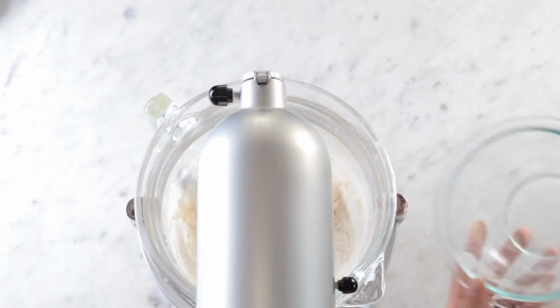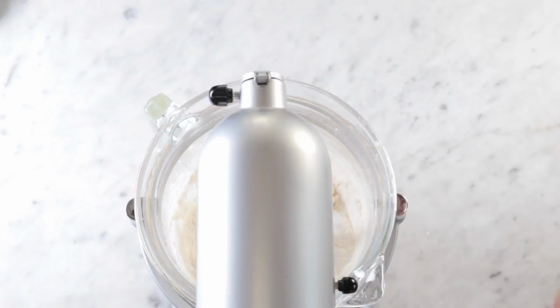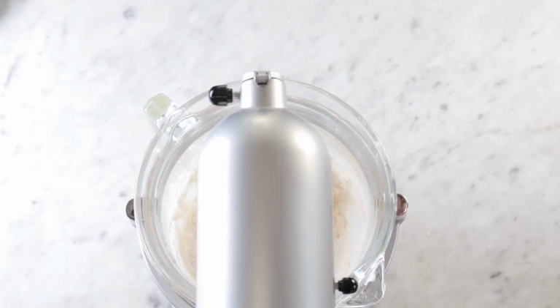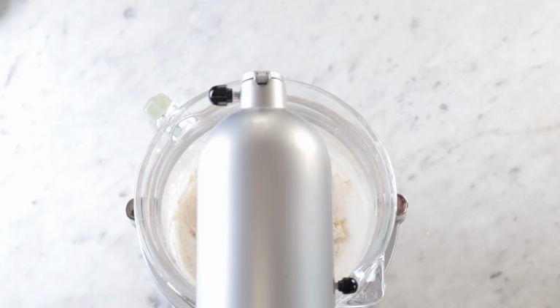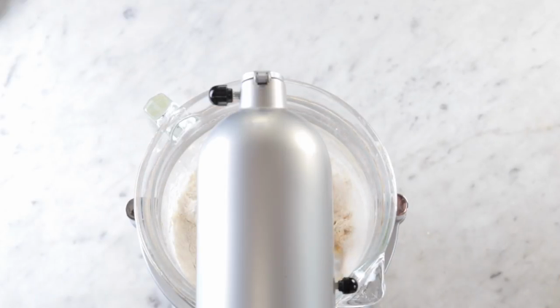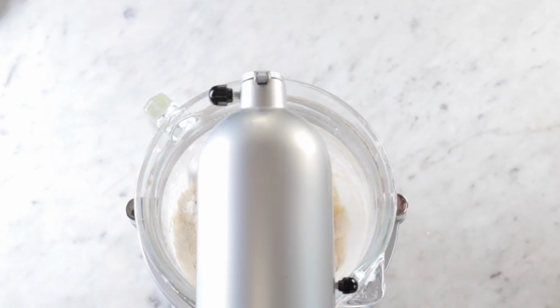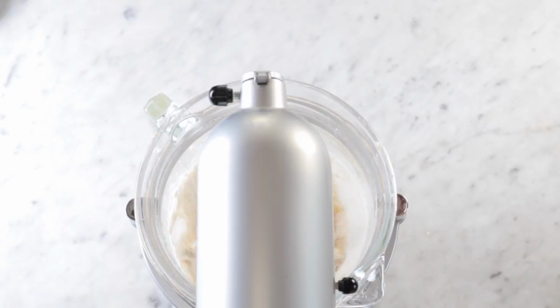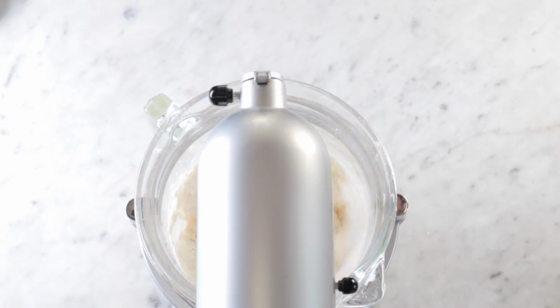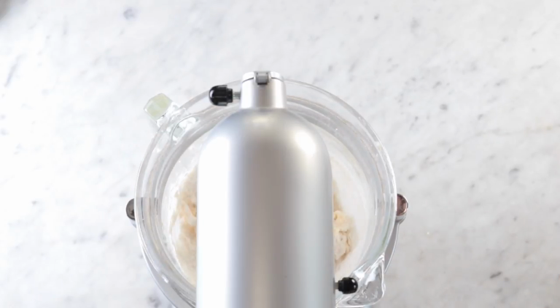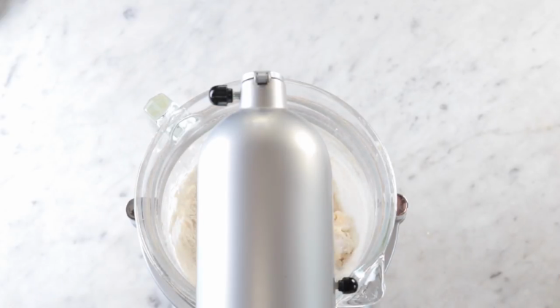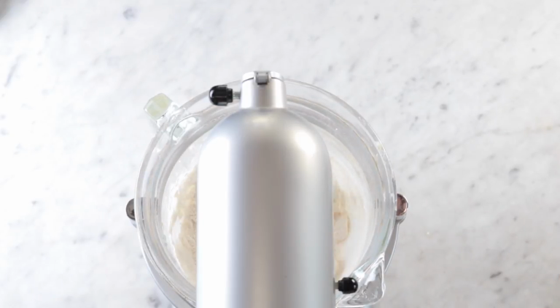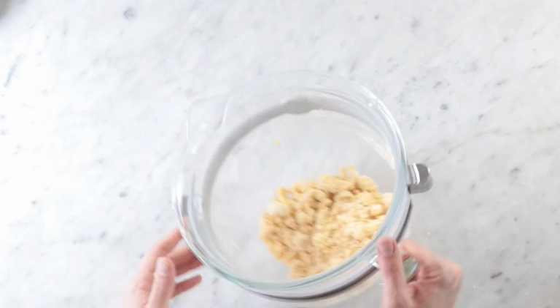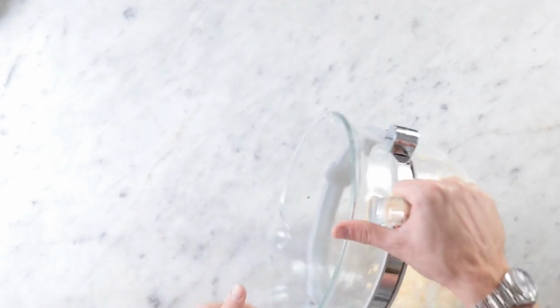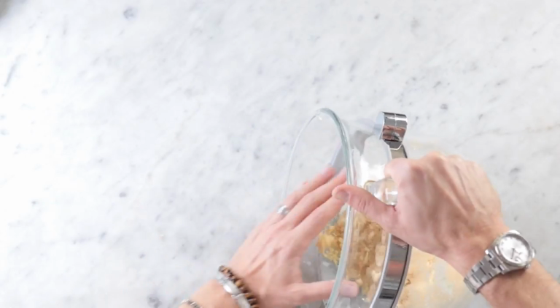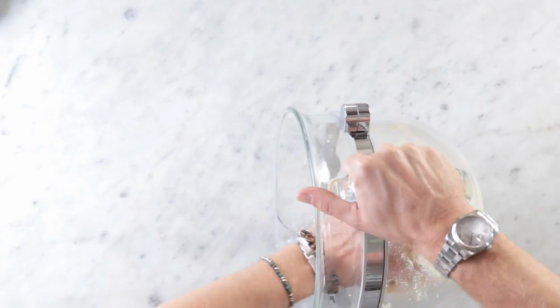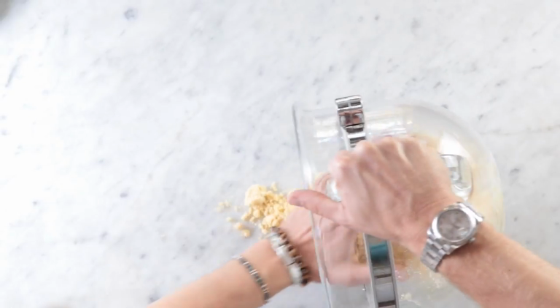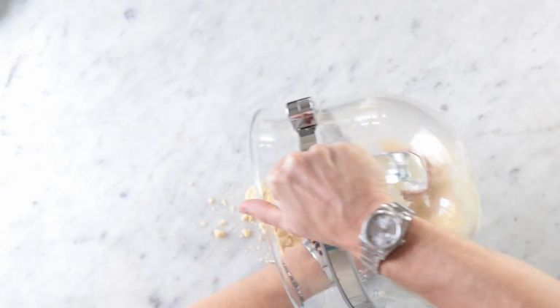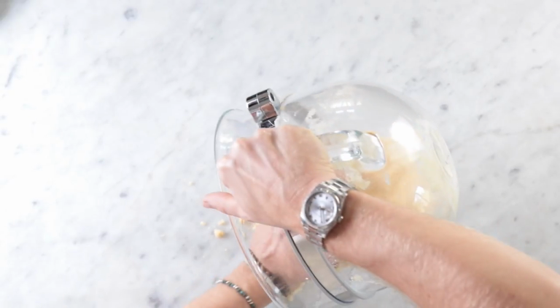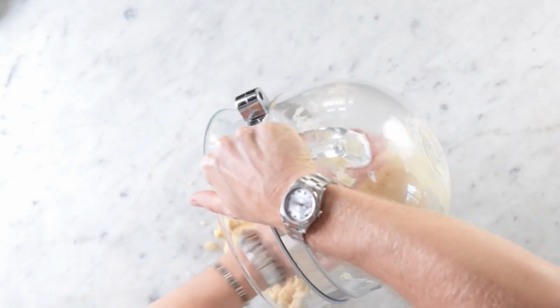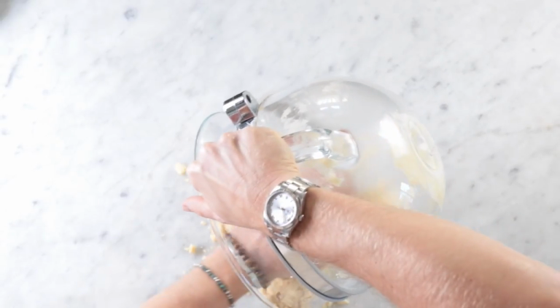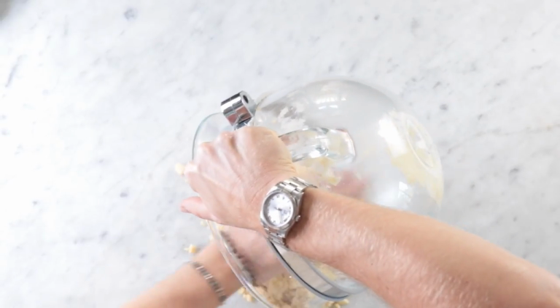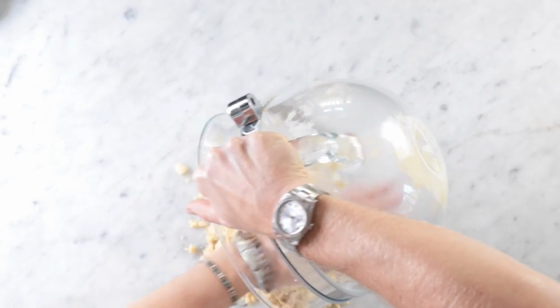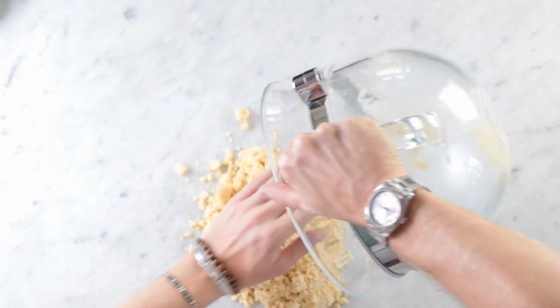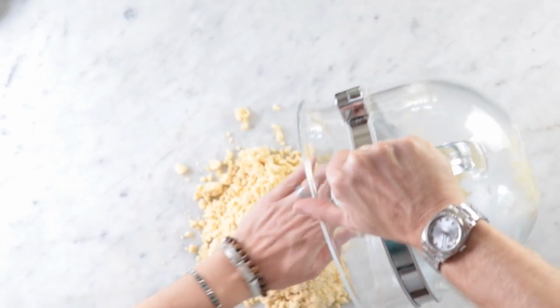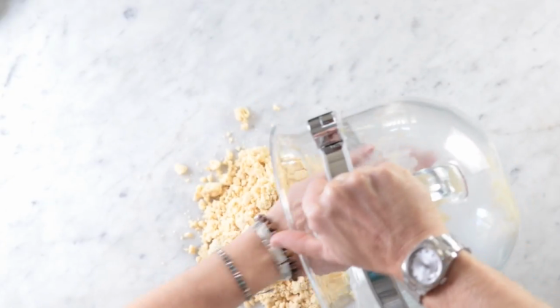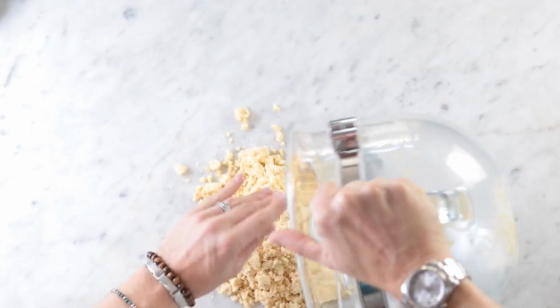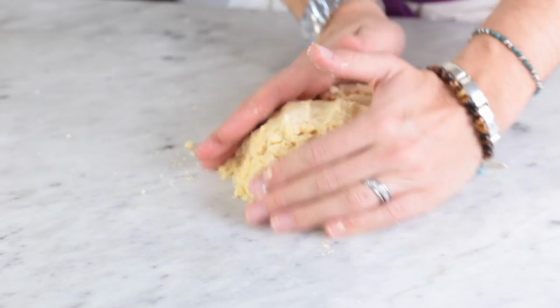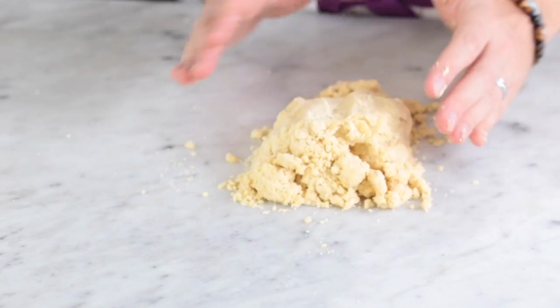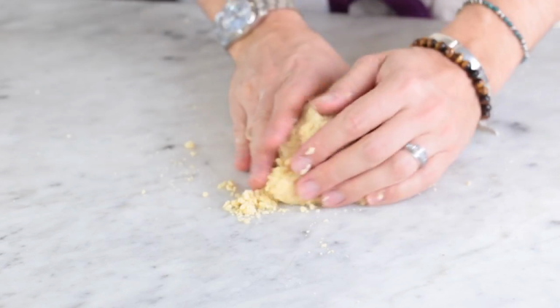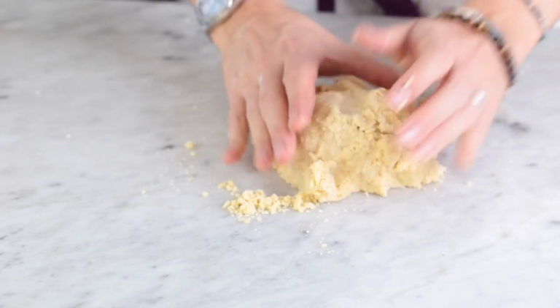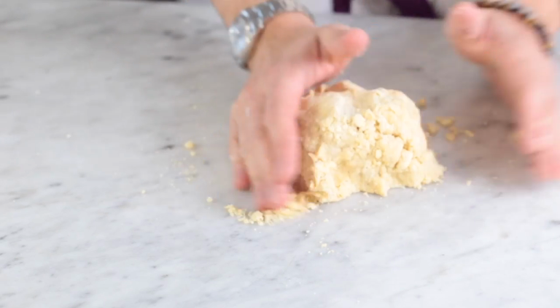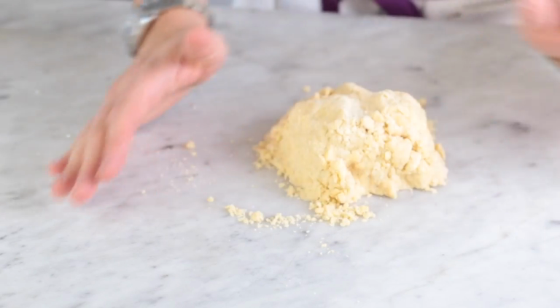Once that's done you can add in your flour and just get that going until it's sort of broken up together about the size of peas. This is a very sandy type of dough so it's not going to pull together in the bowl — you want to do that with your hands.